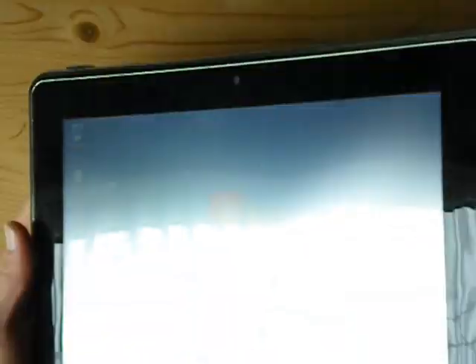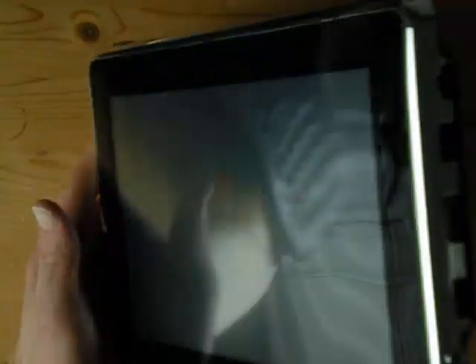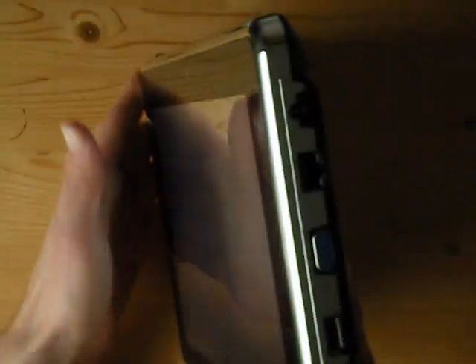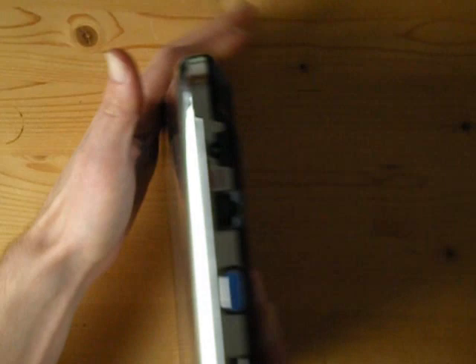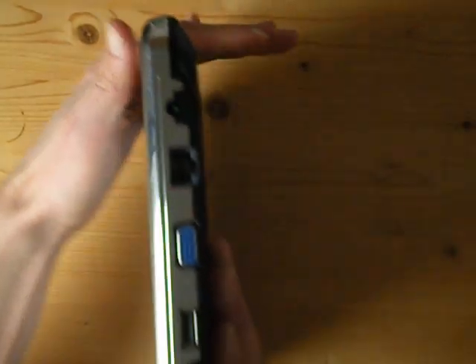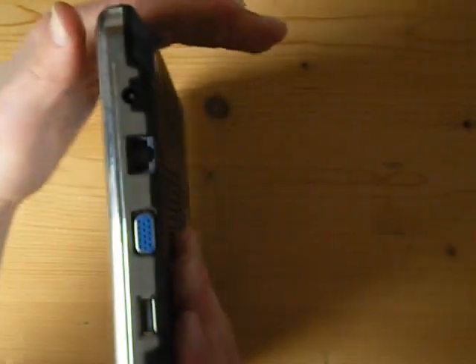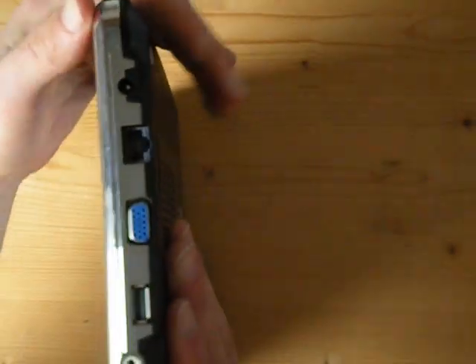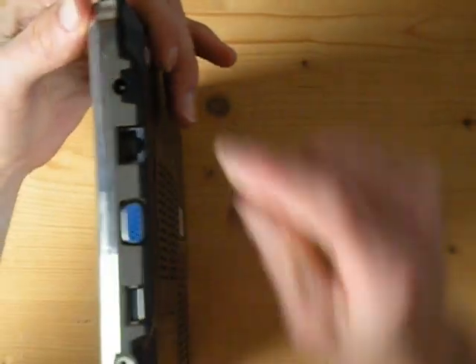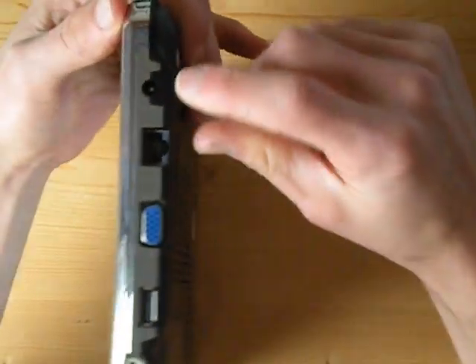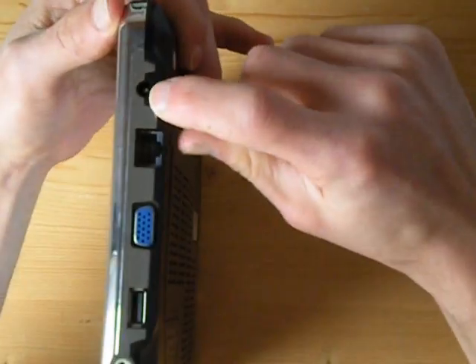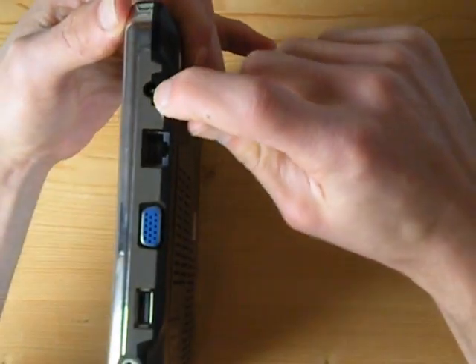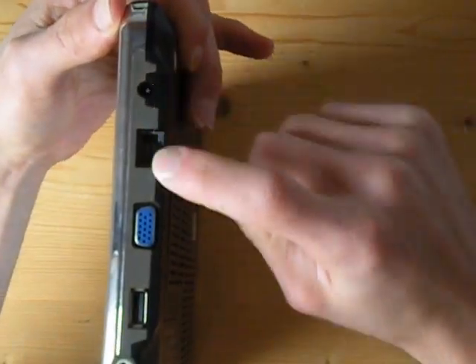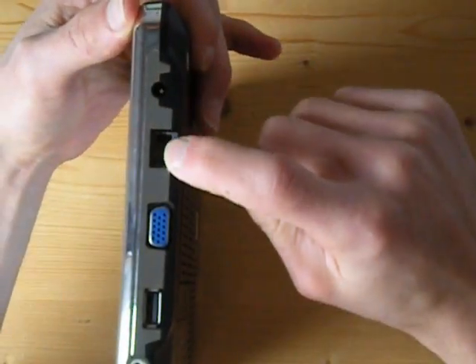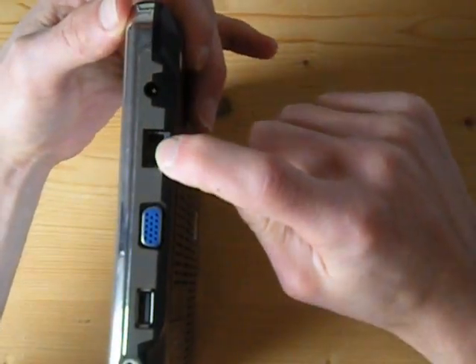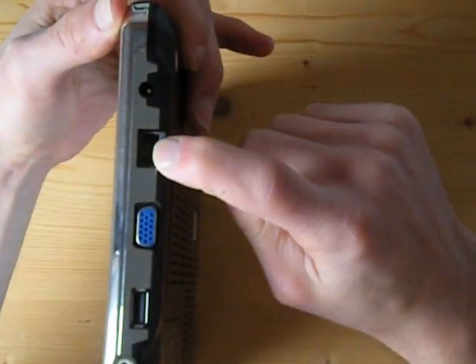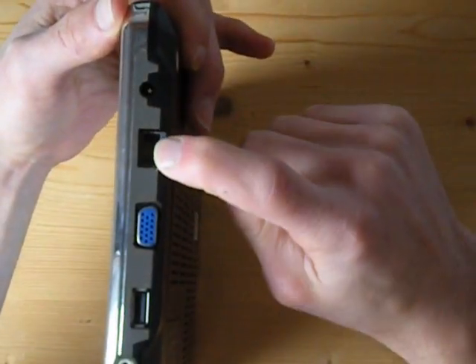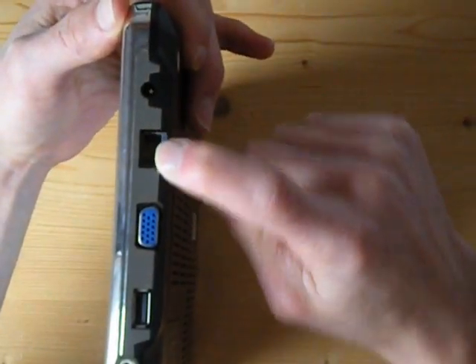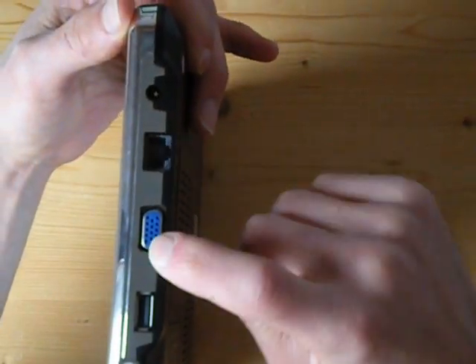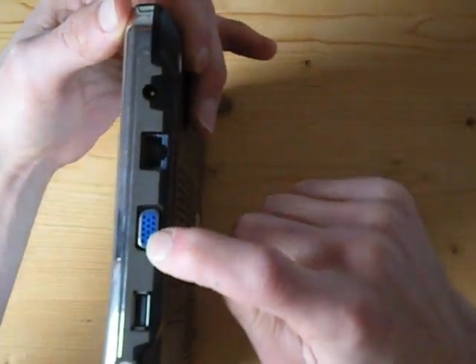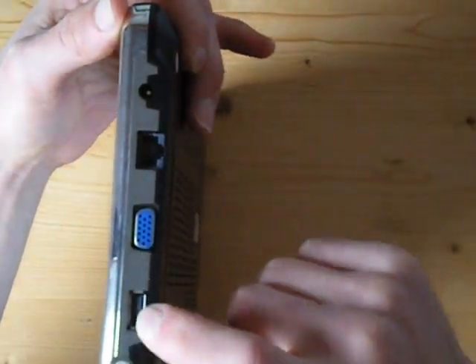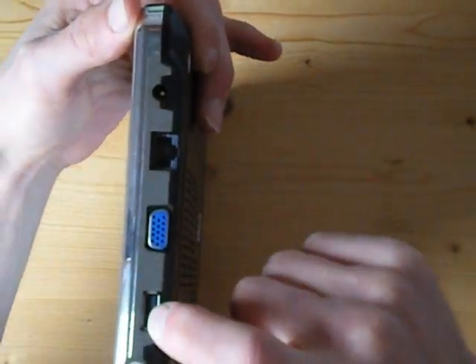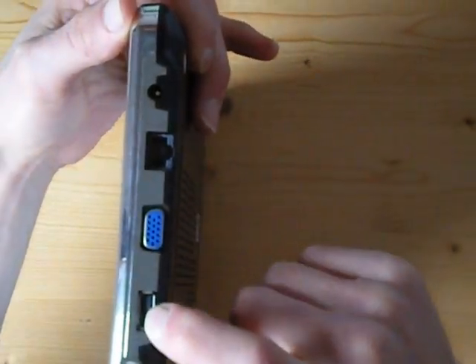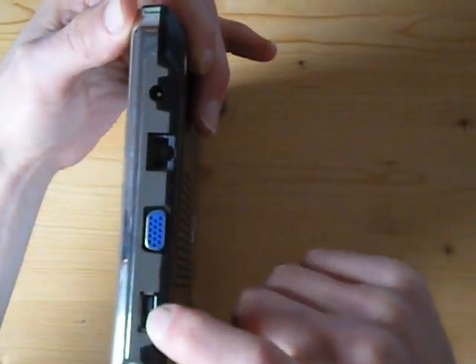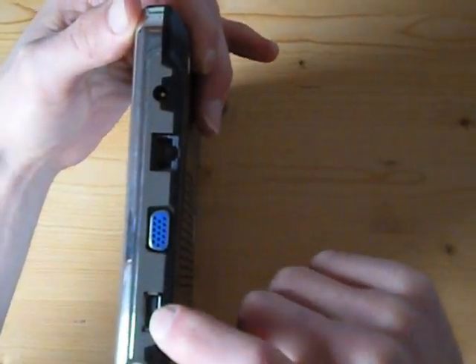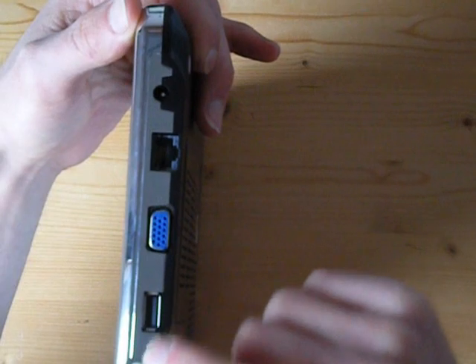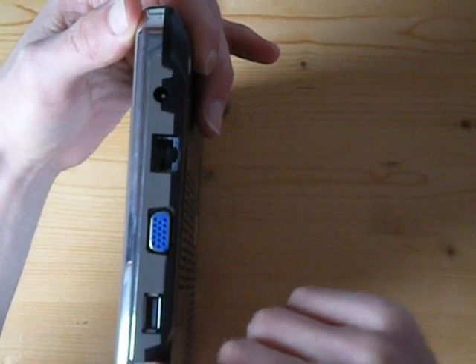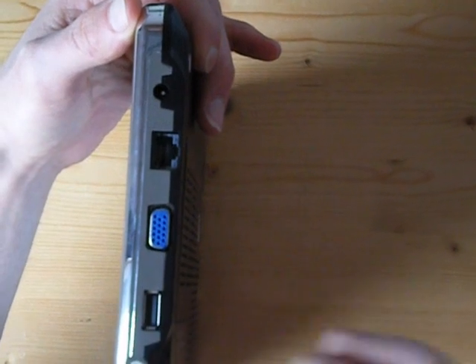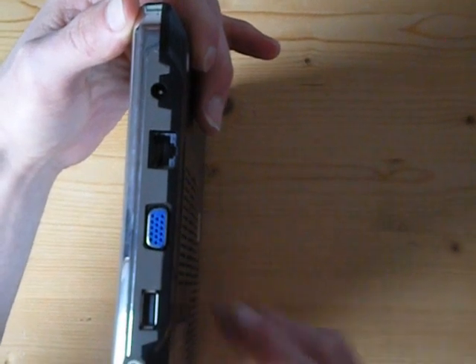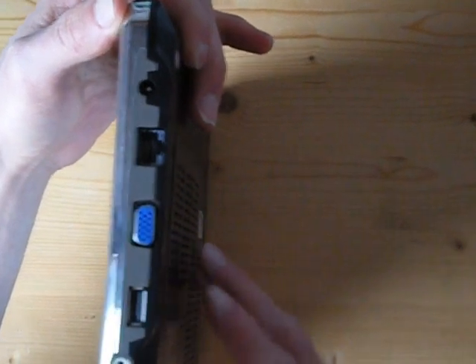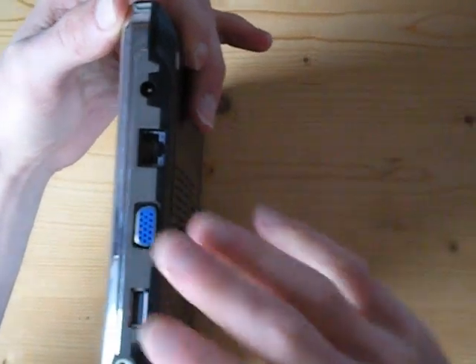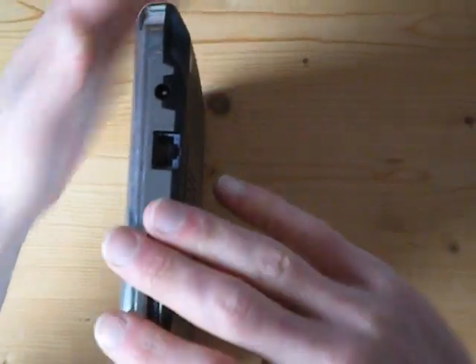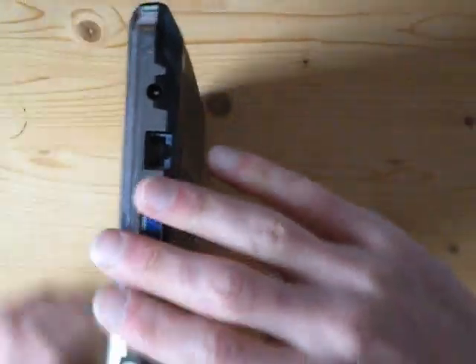Taking you around the sides, you've got the power input, LAN, VGA, USB, microphone and headphones.